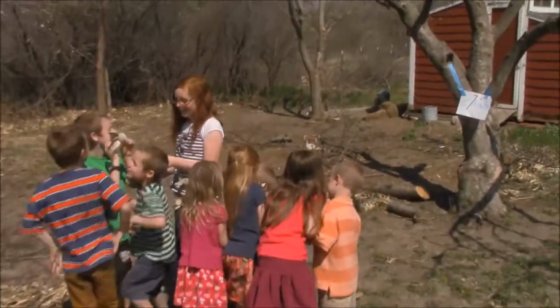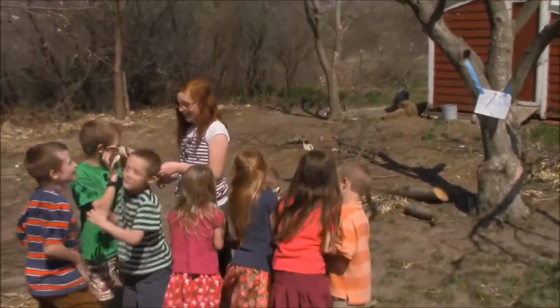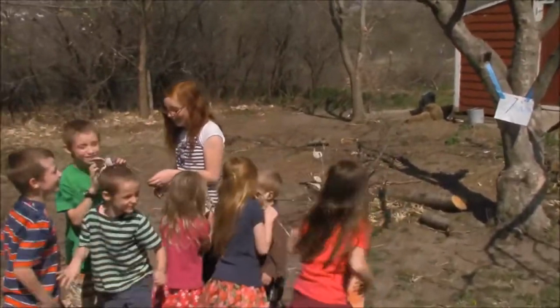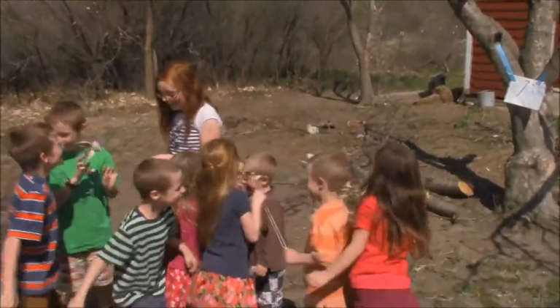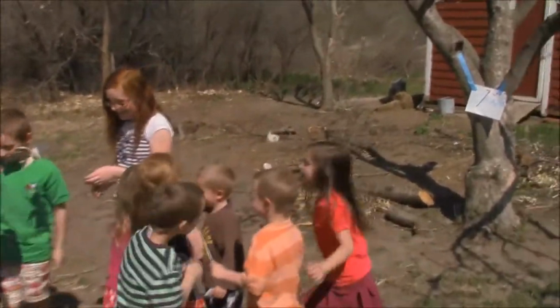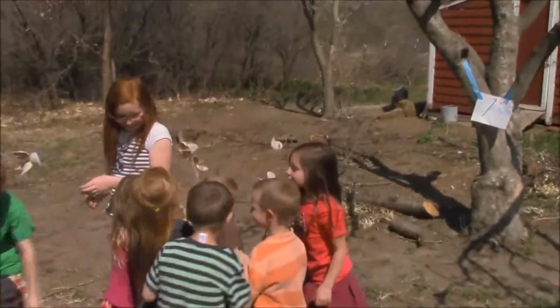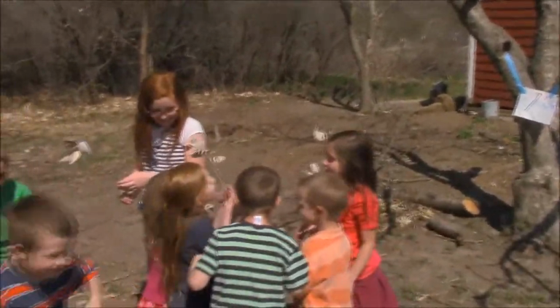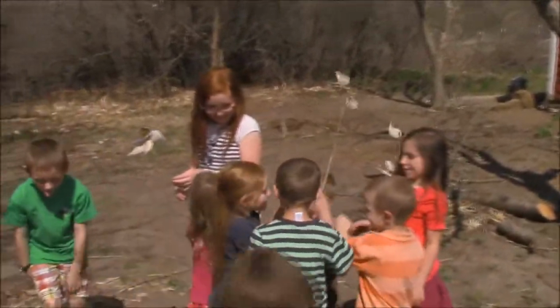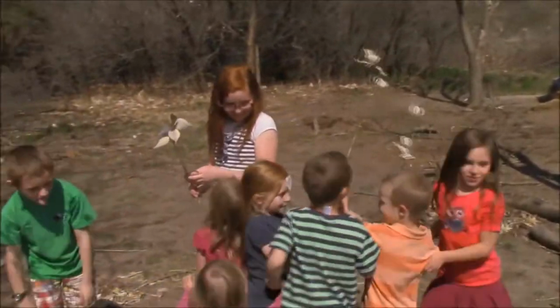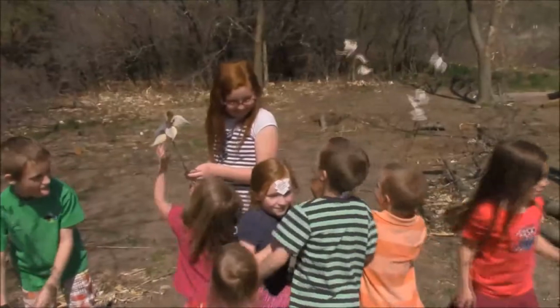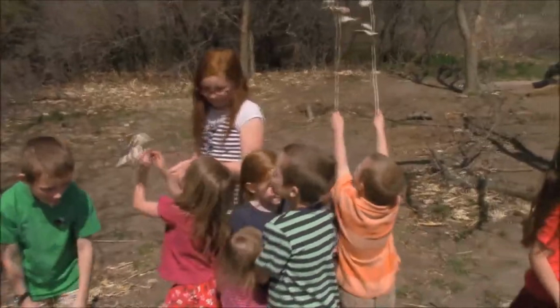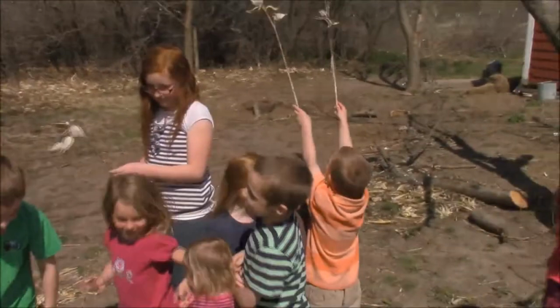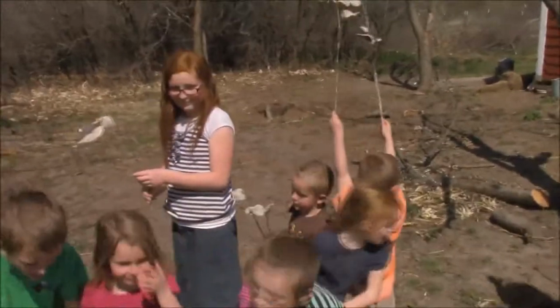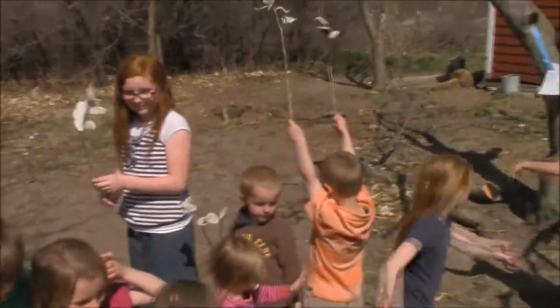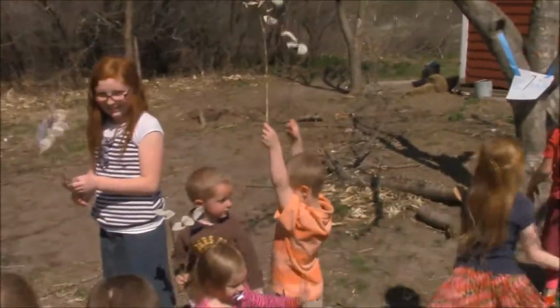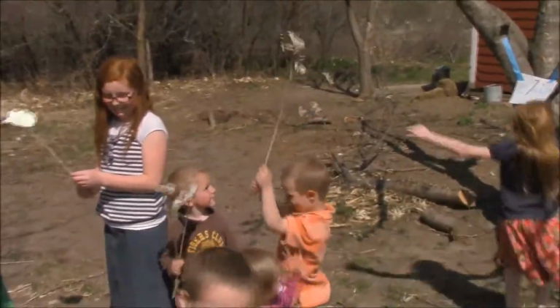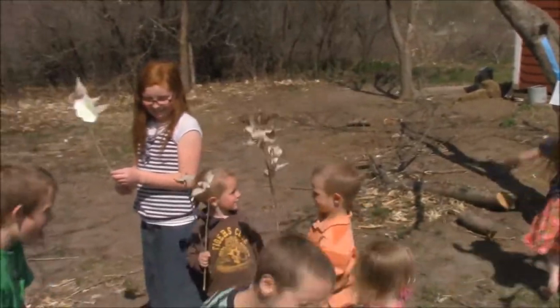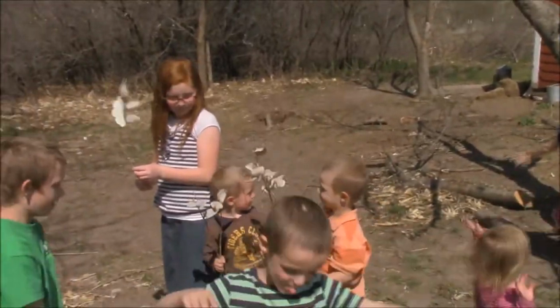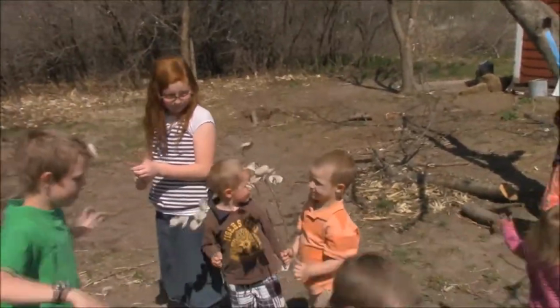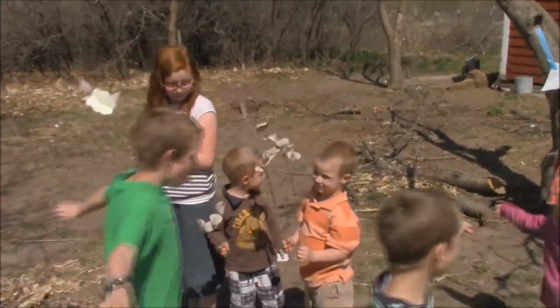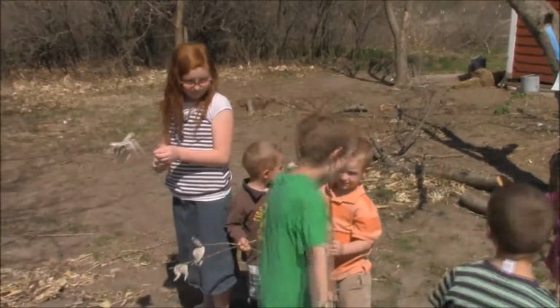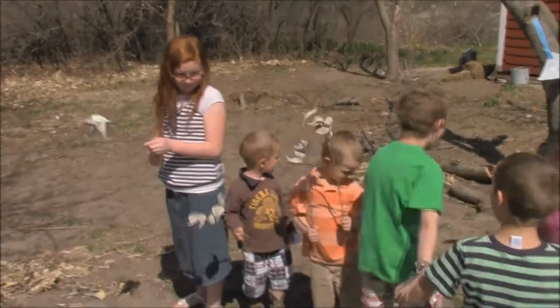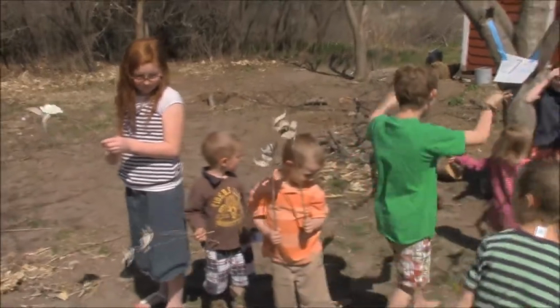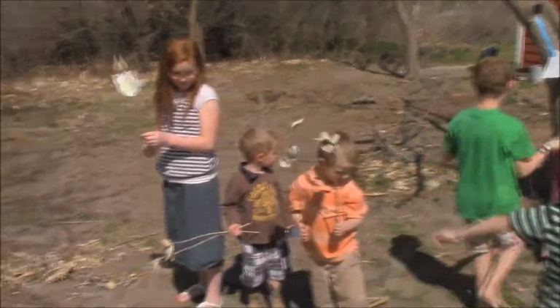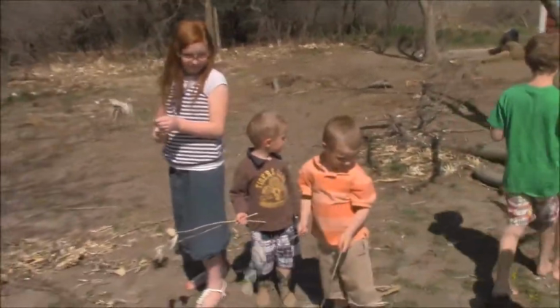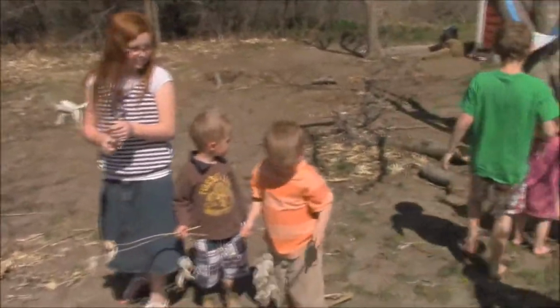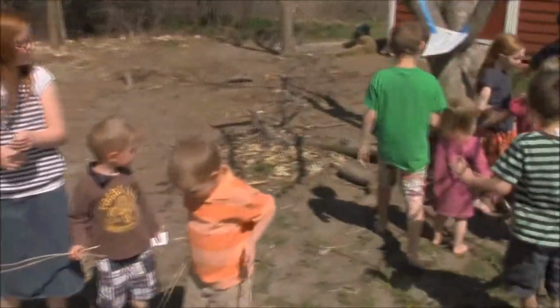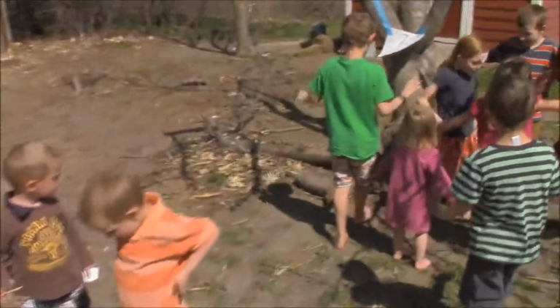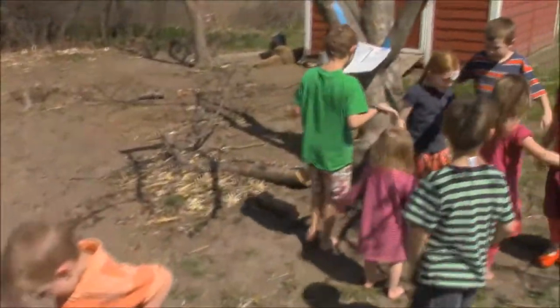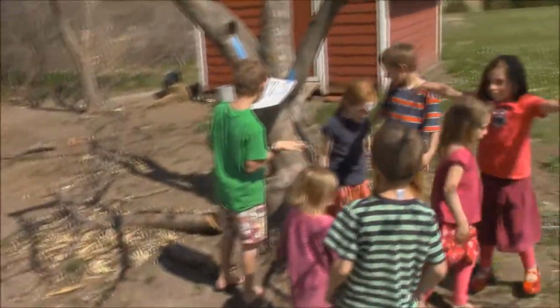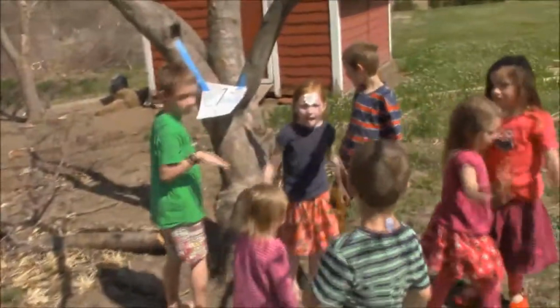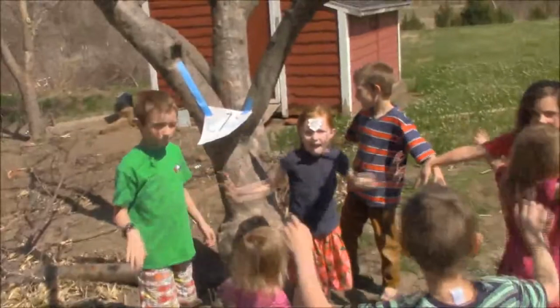These are actual milkweed pods and stalks left over from last season — a very important plant for butterflies and migration. And they kept moving, they kept moving through the Great Plains.